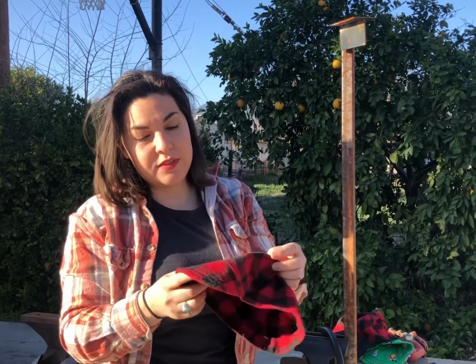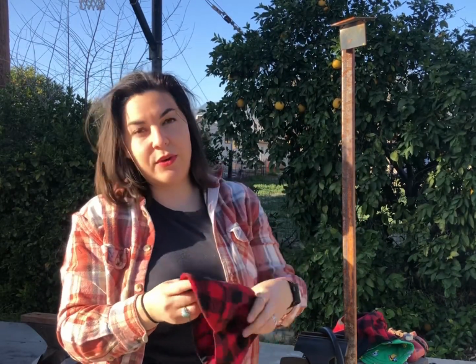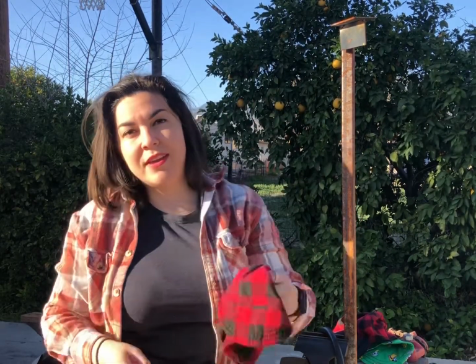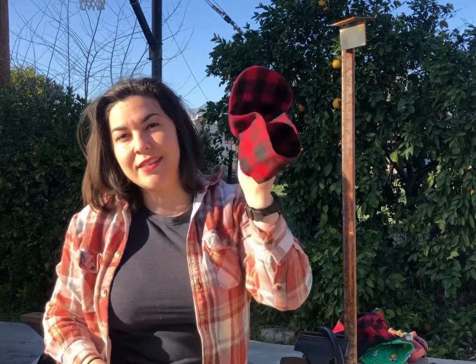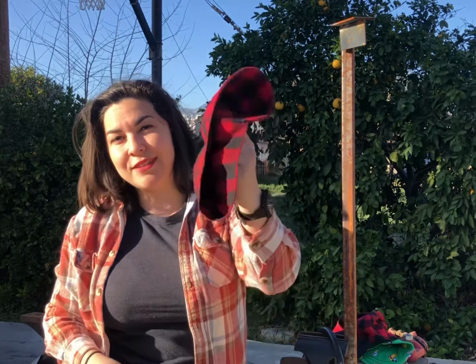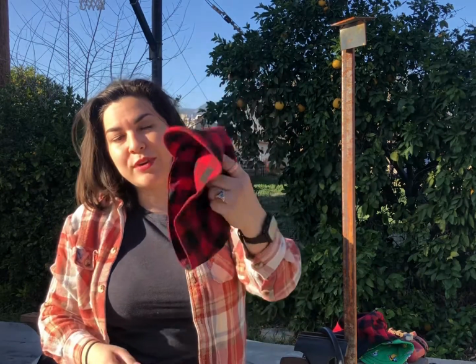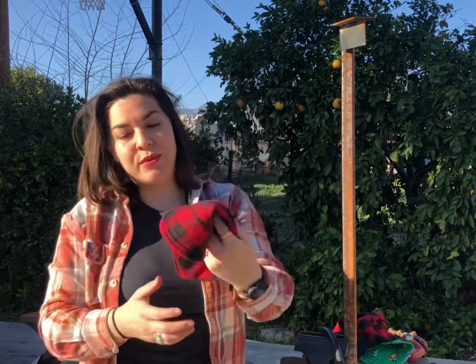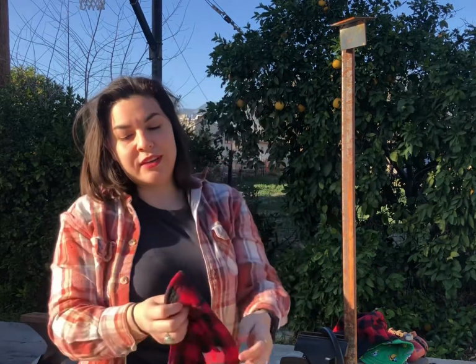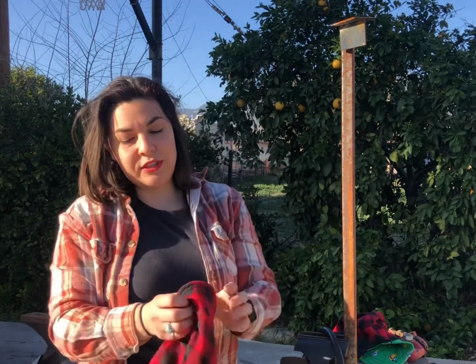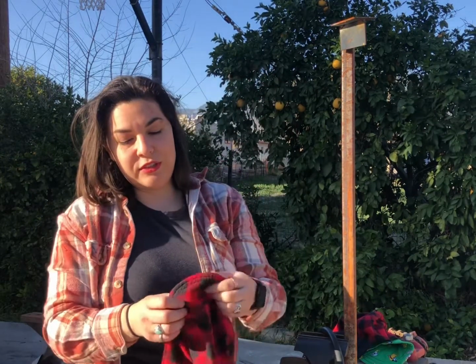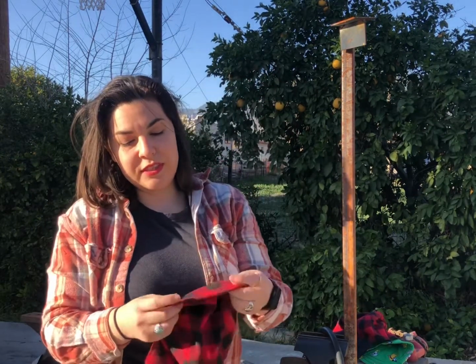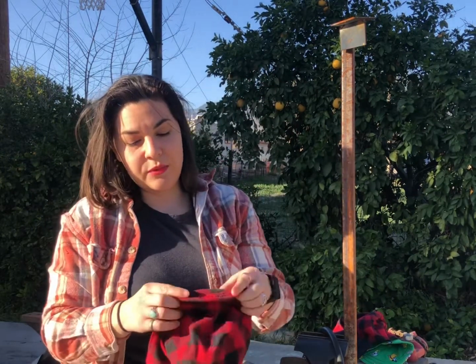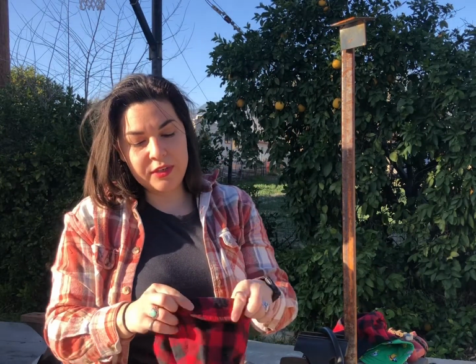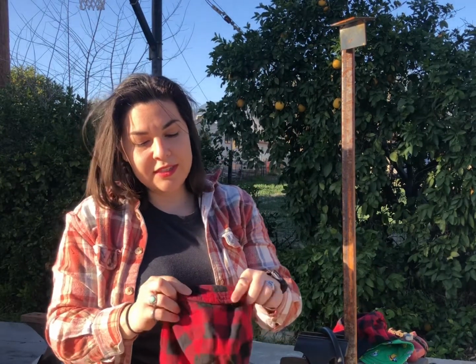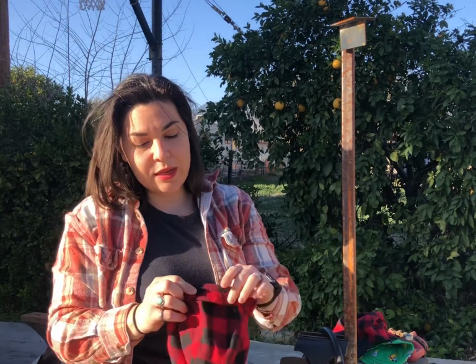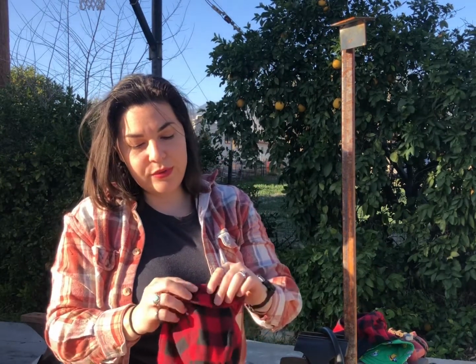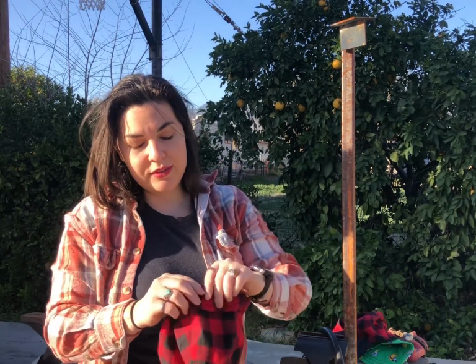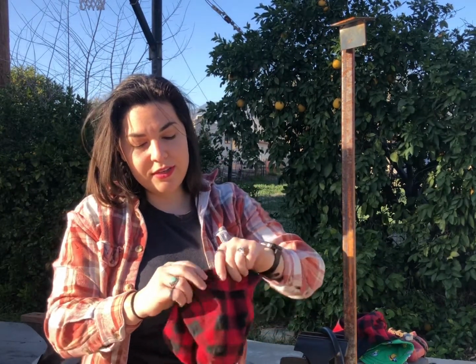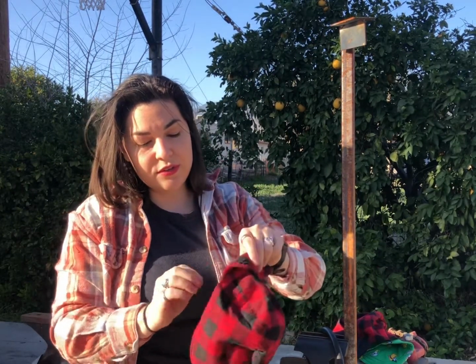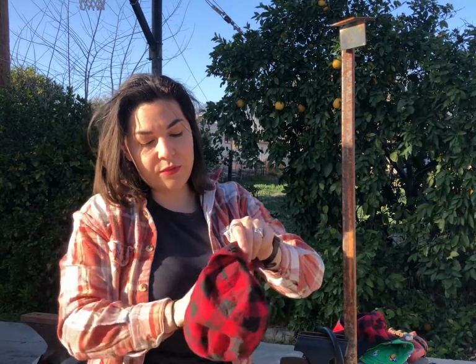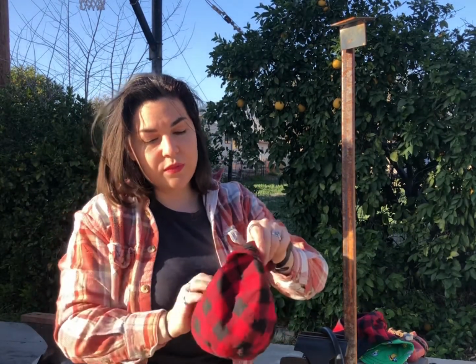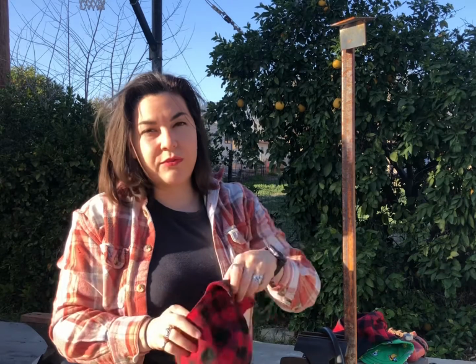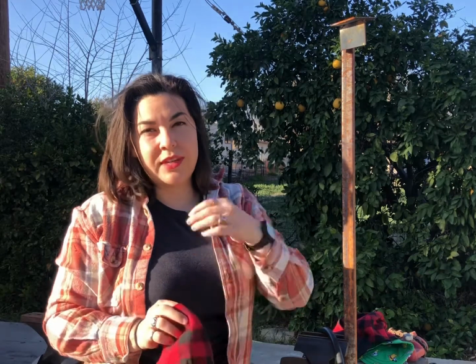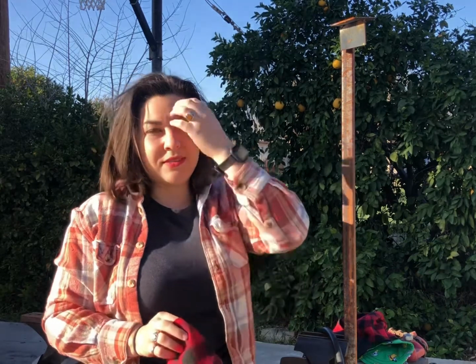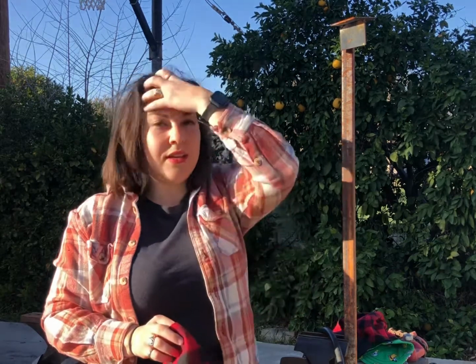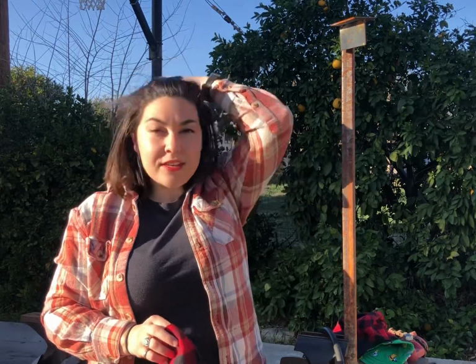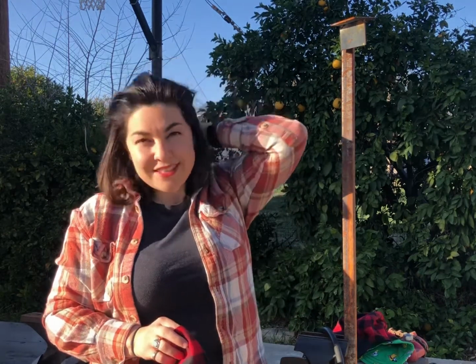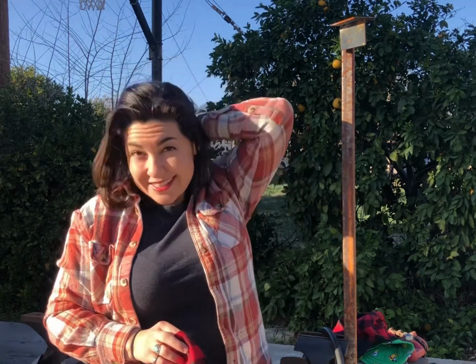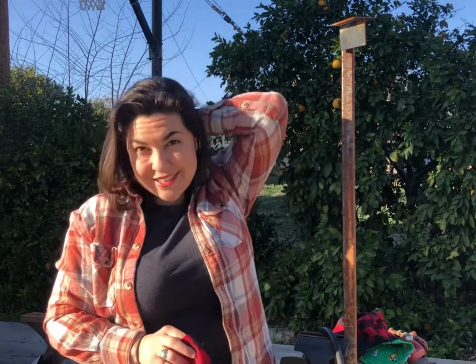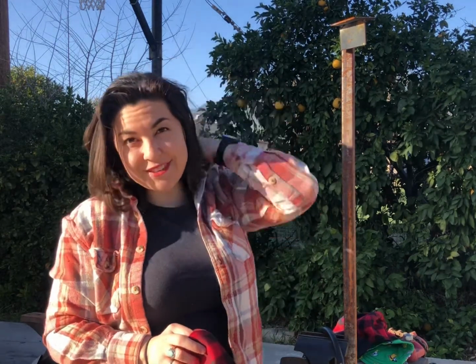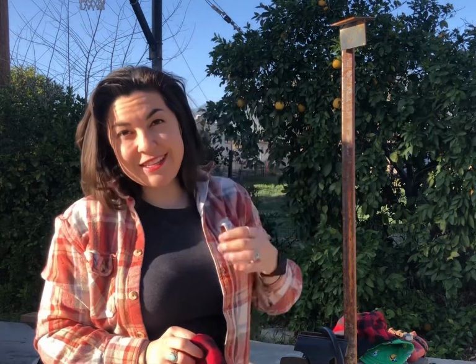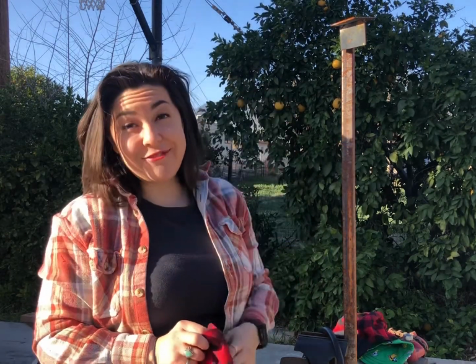That is the proper way of using and wearing a welding cap. Hopefully you guys get out there, stay safe, and have fun.